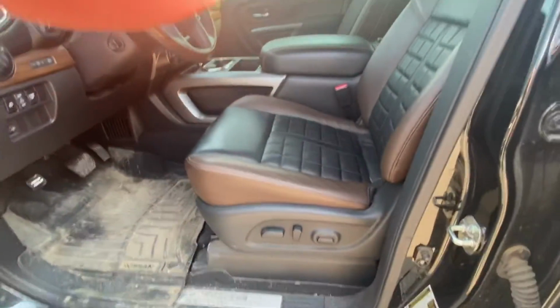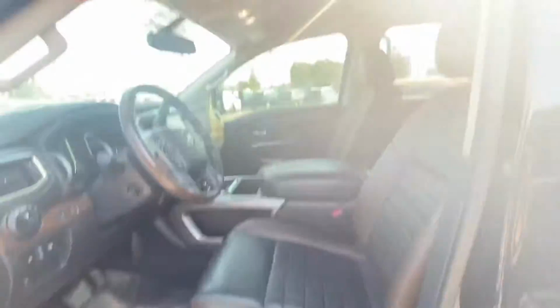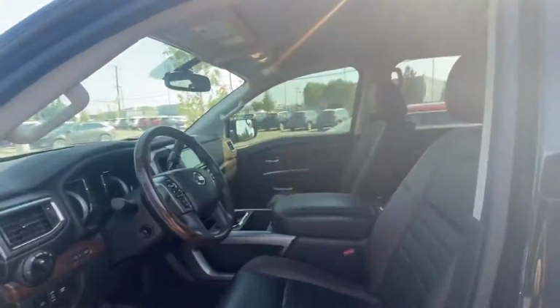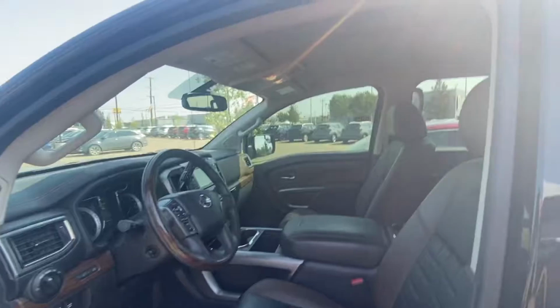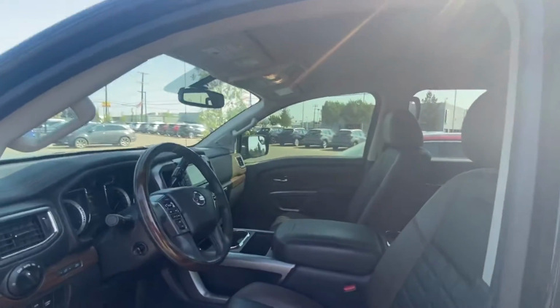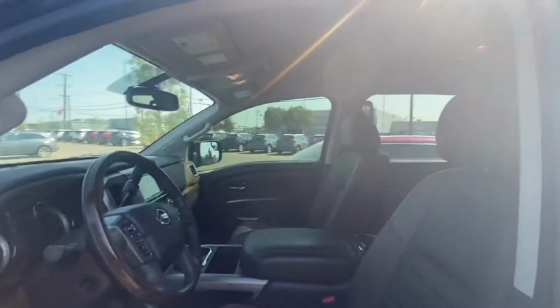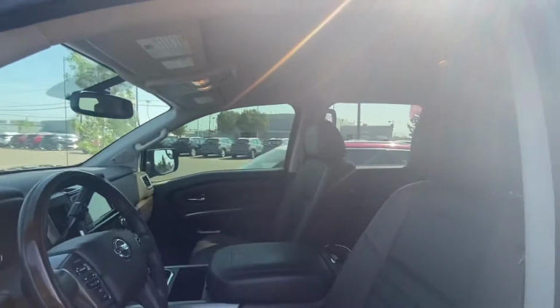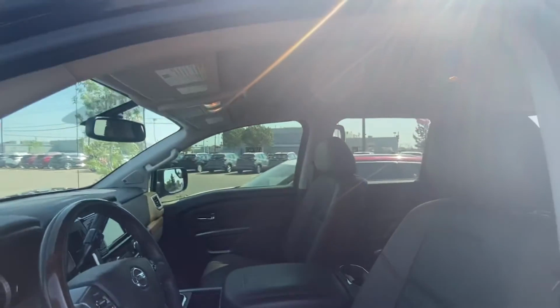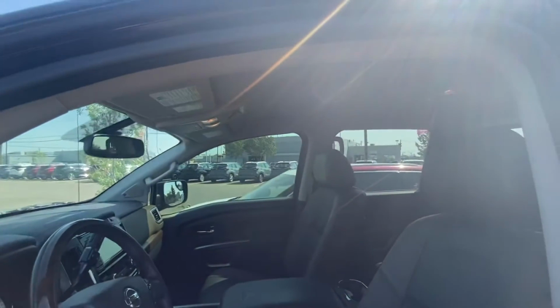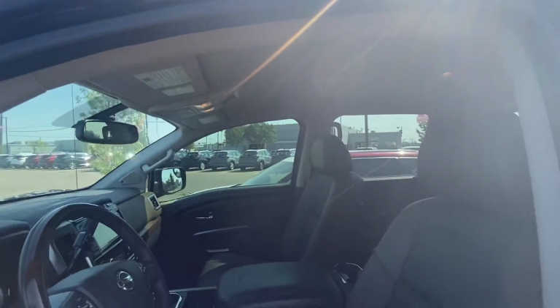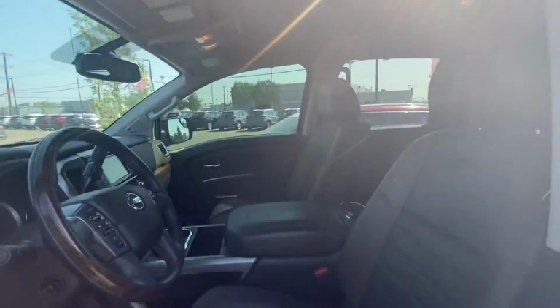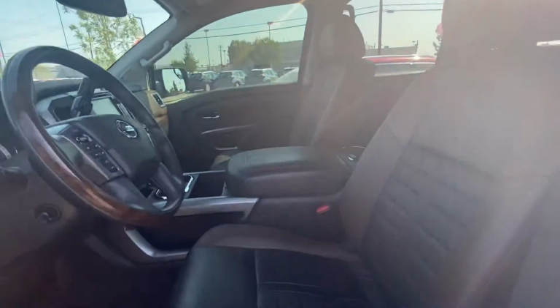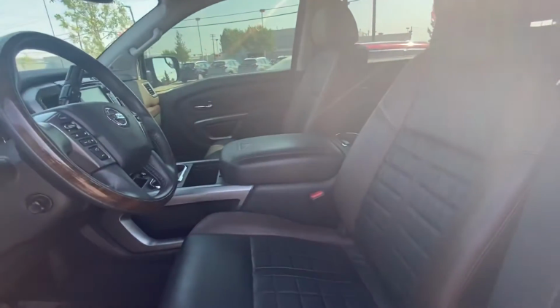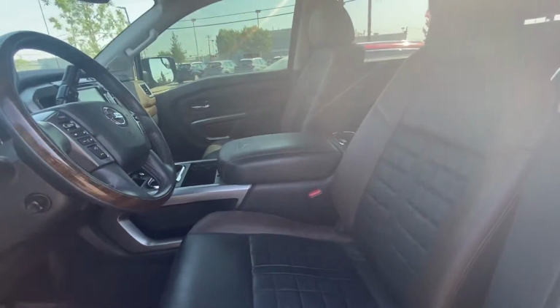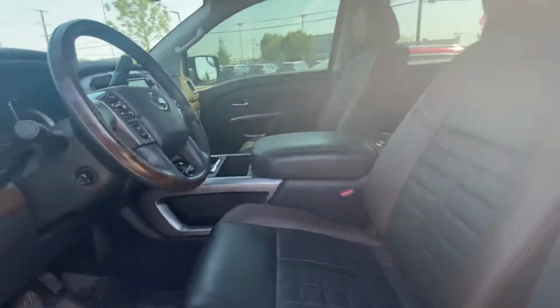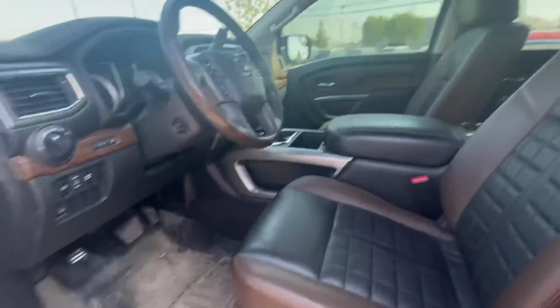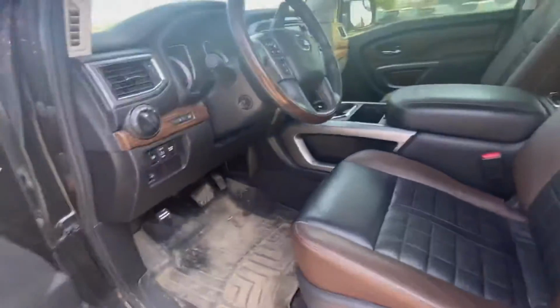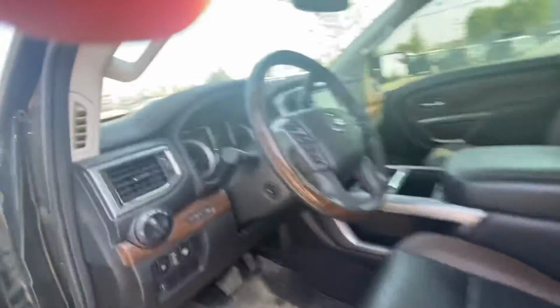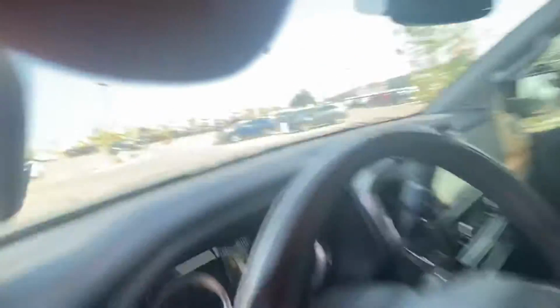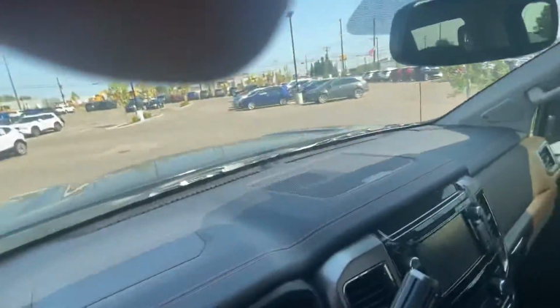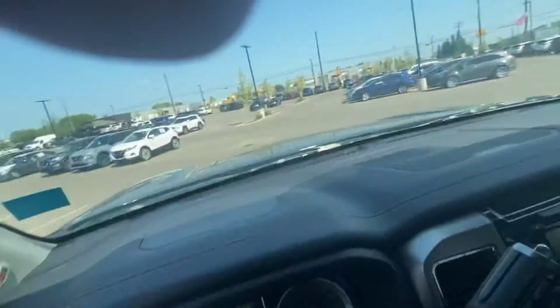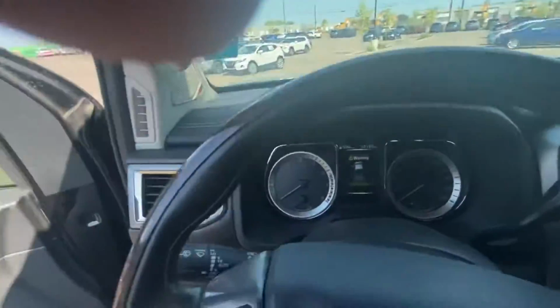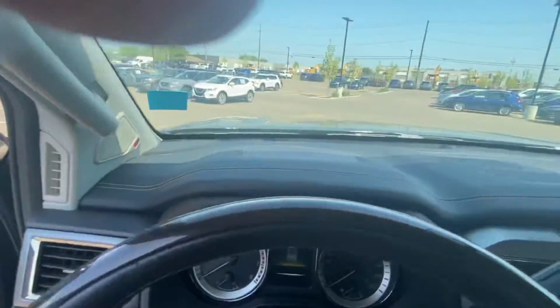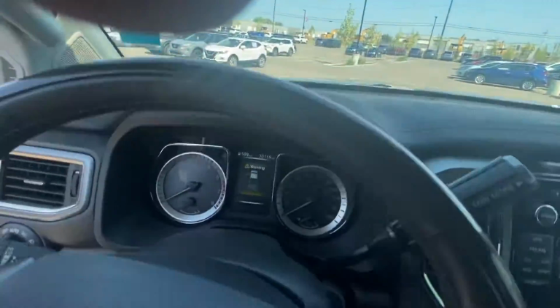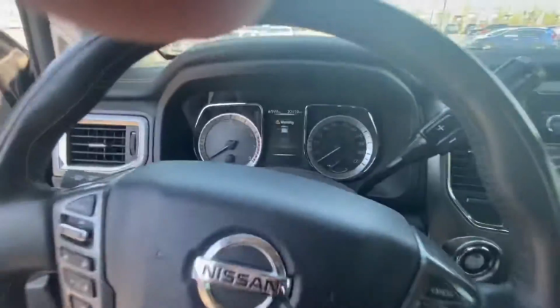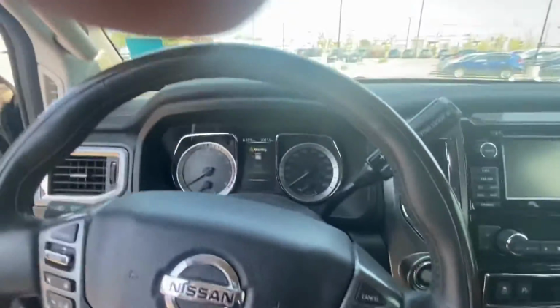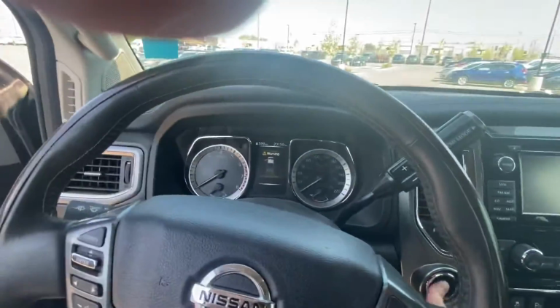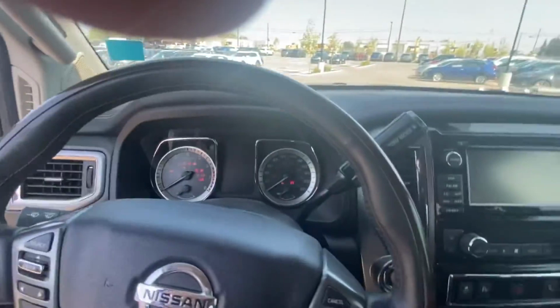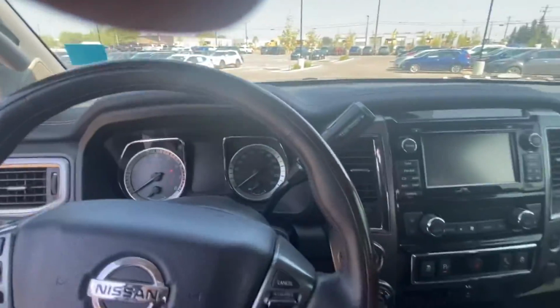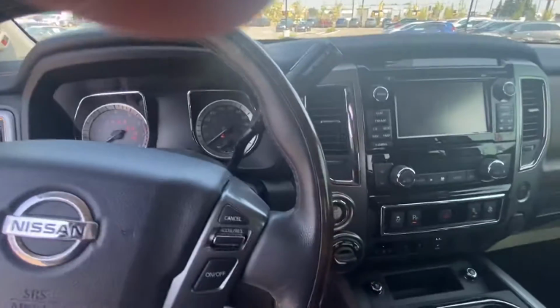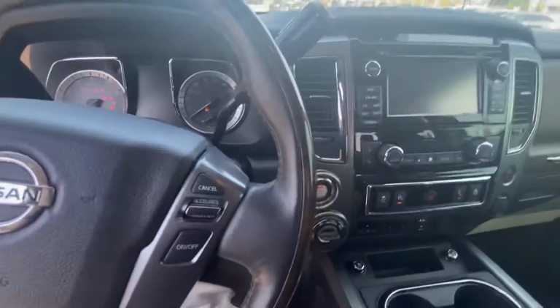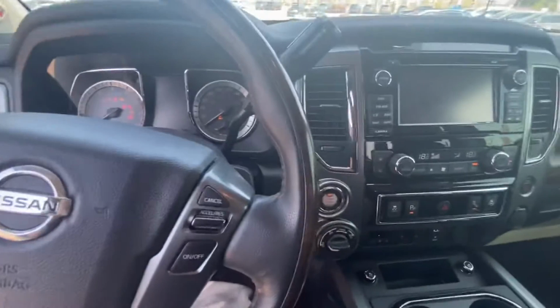You've got your full power seat. This is a Platinum Reserve, but before they changed the style in 2020, it's as loaded as they come. The only thing it didn't have was the sunroof or the panoramic moonroof.